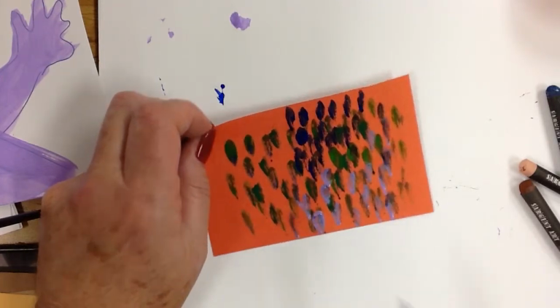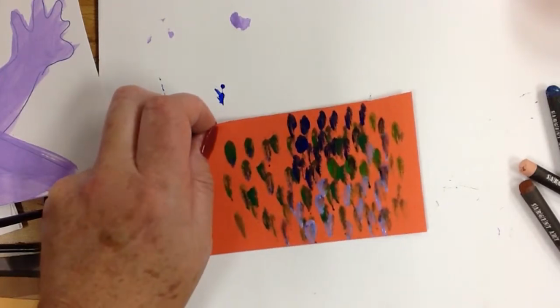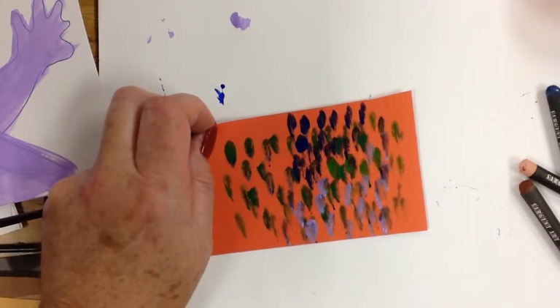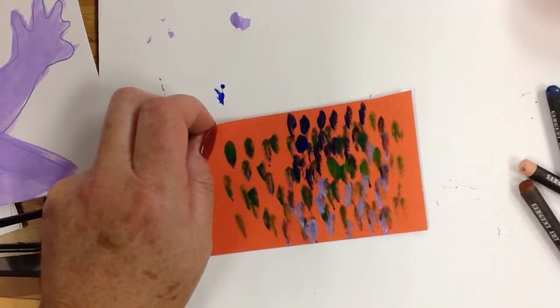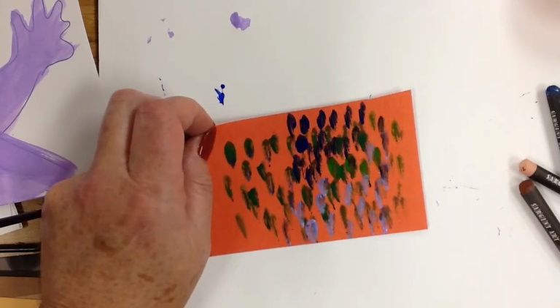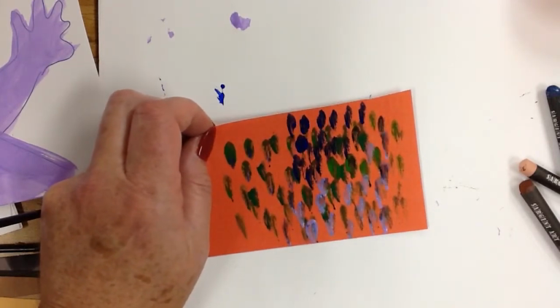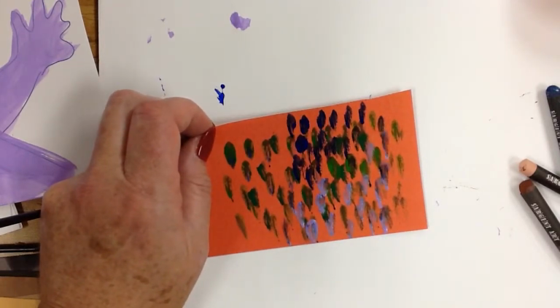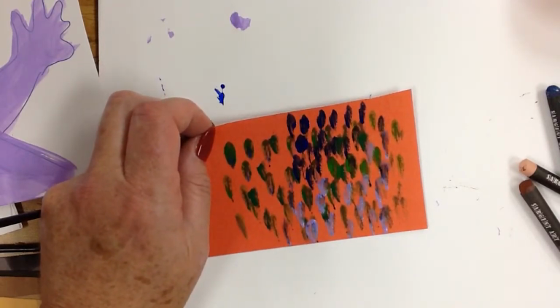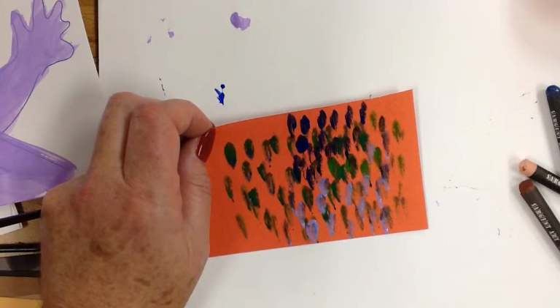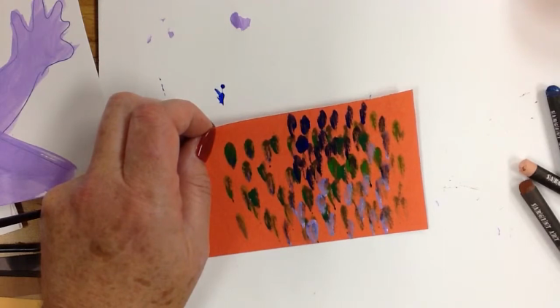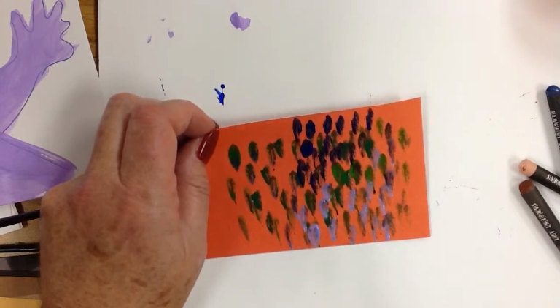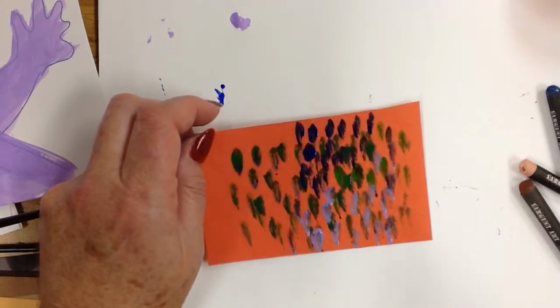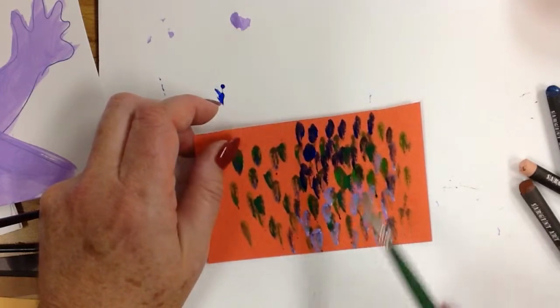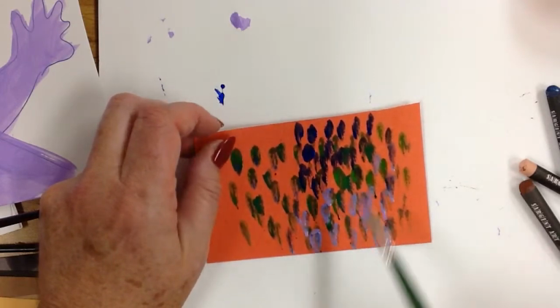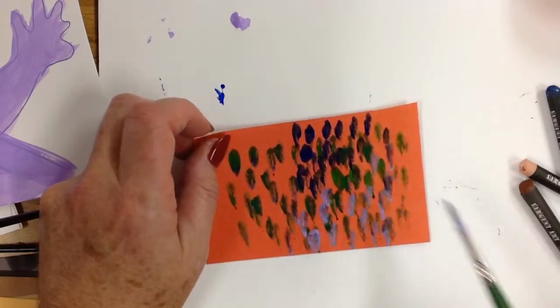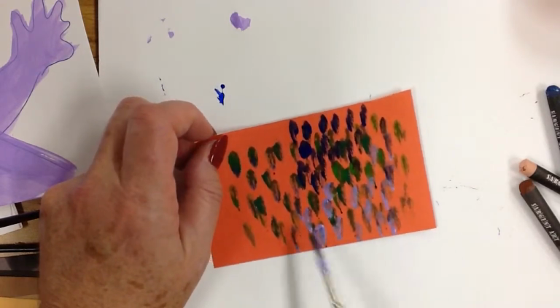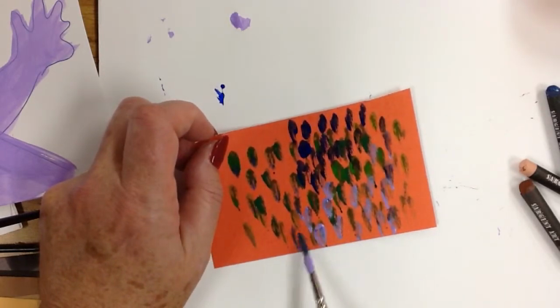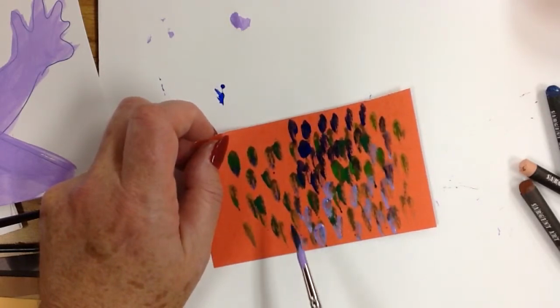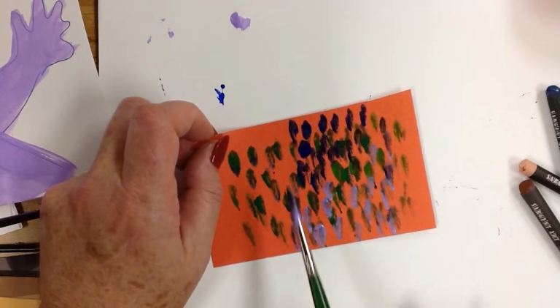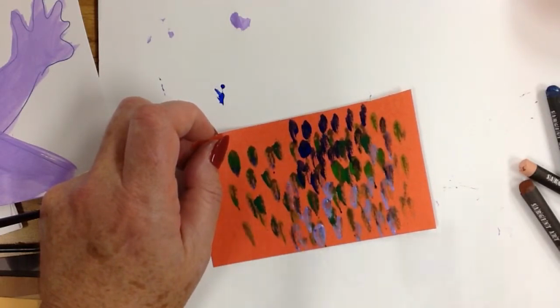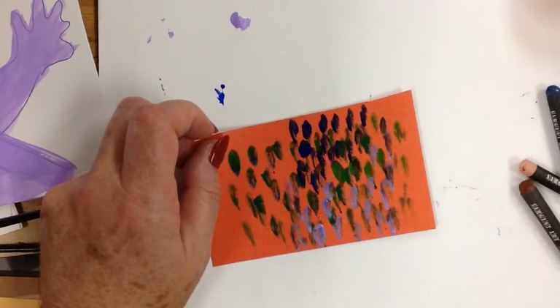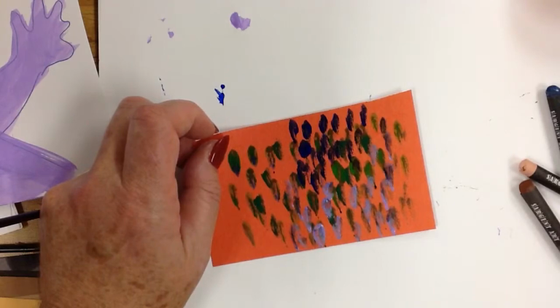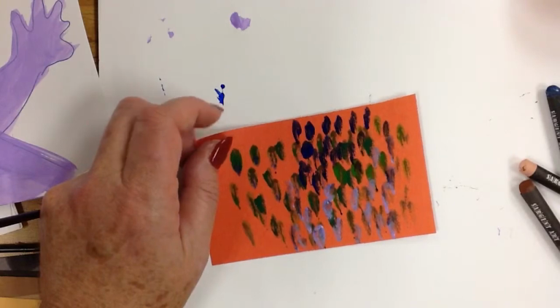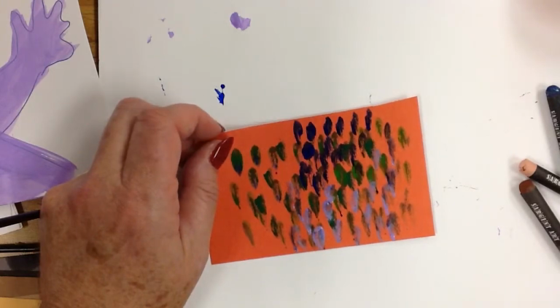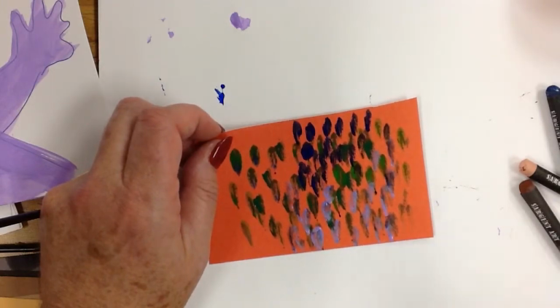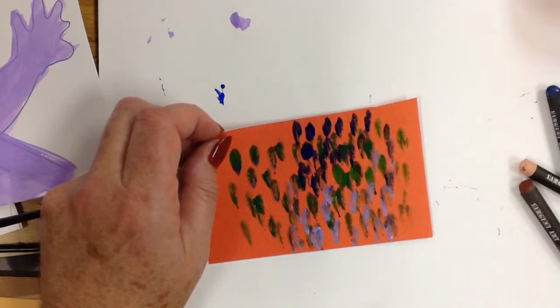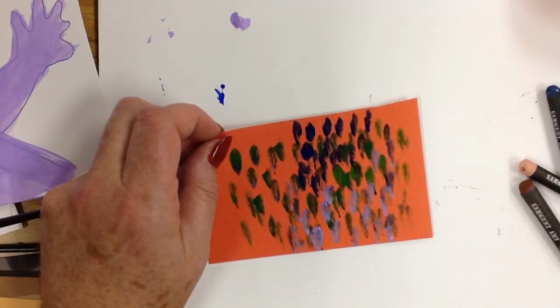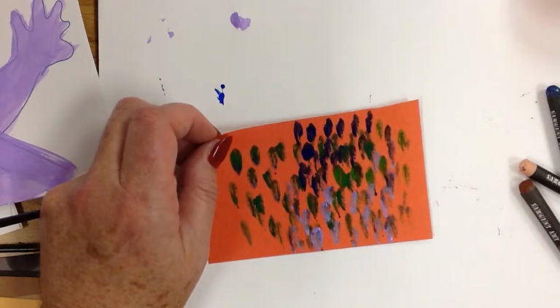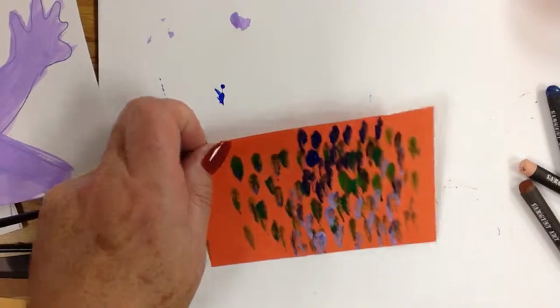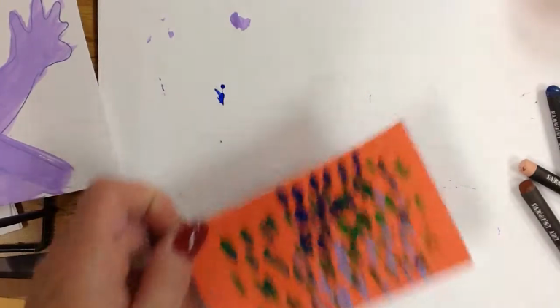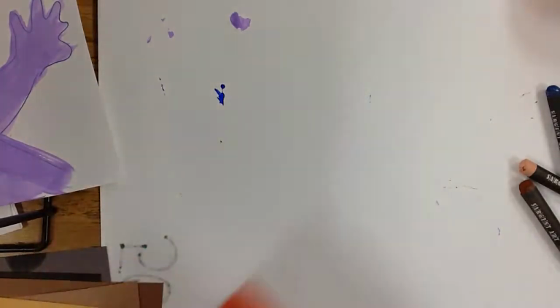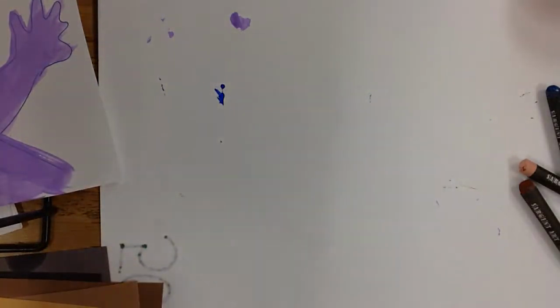So this could be scales, feathers, or even a fur texture — it depends on what you're making. You can use your imagination on that.